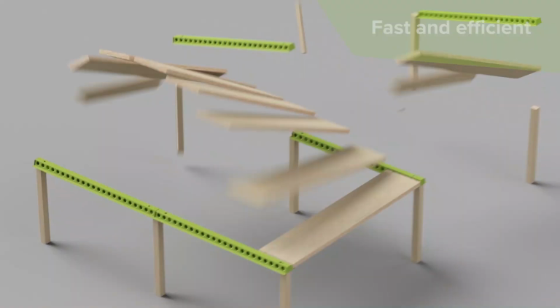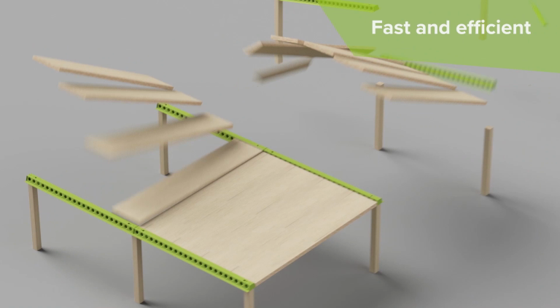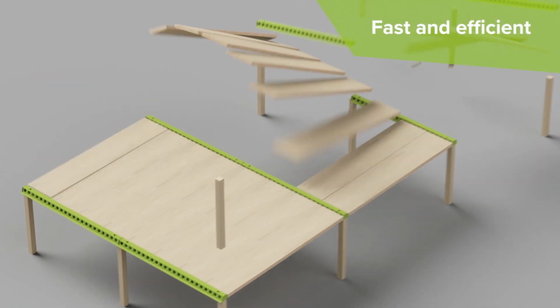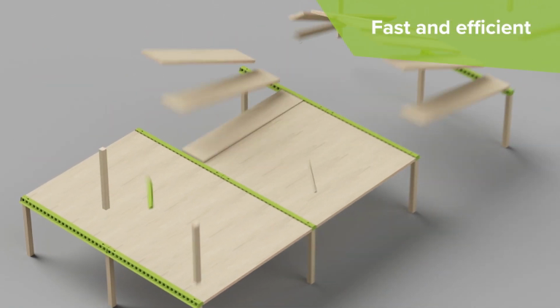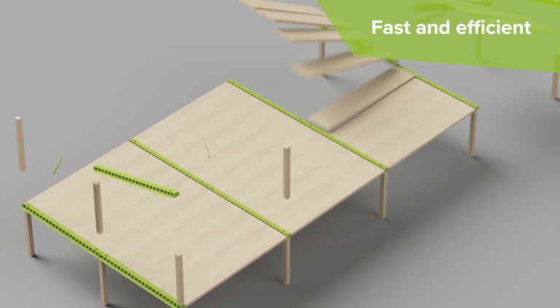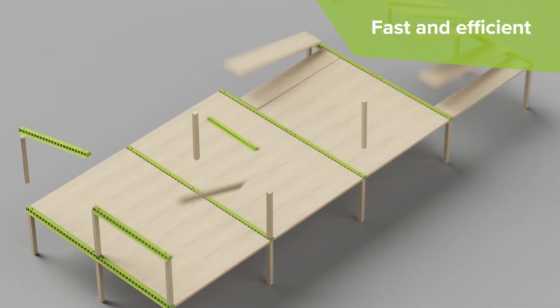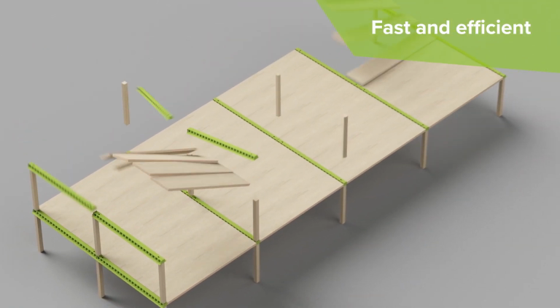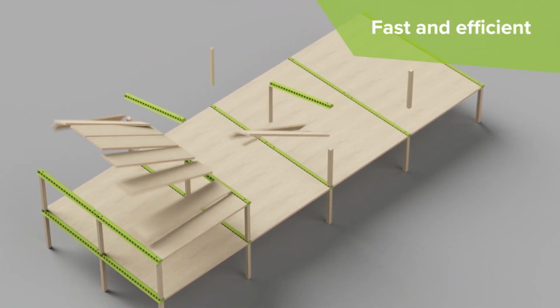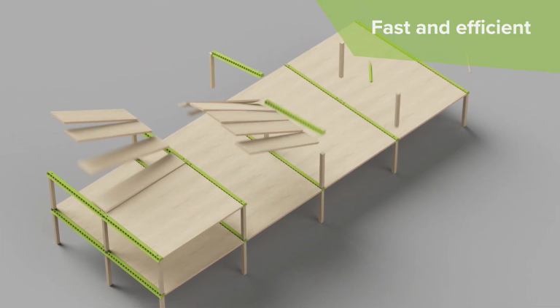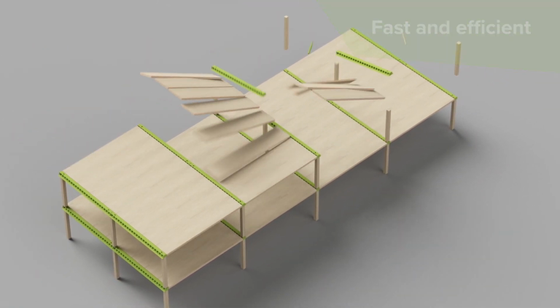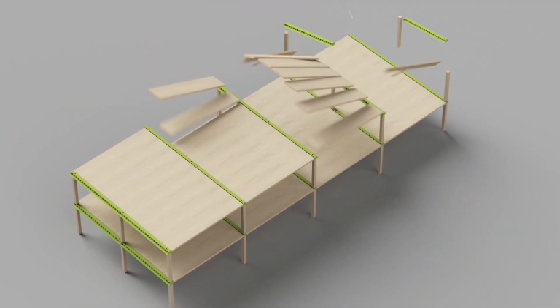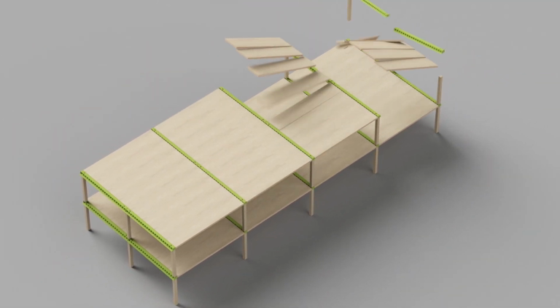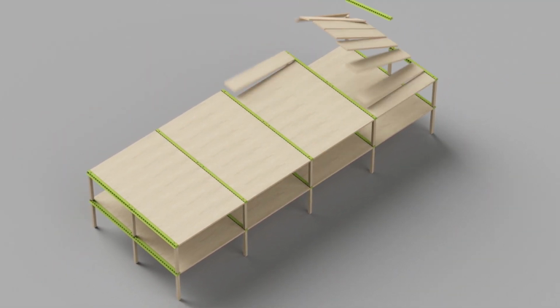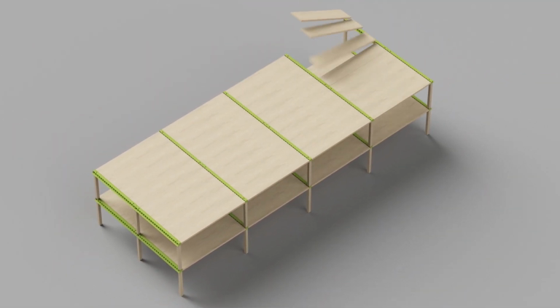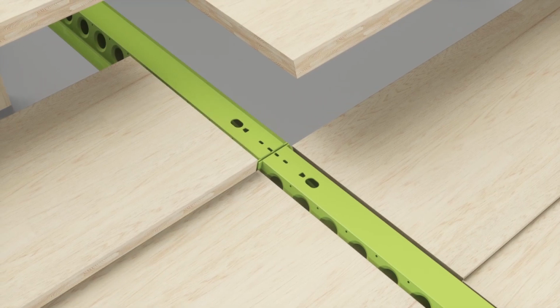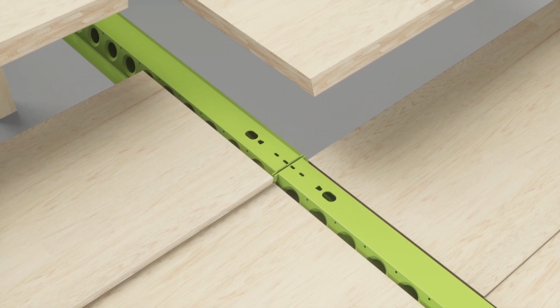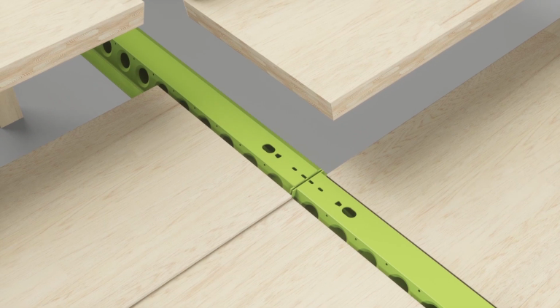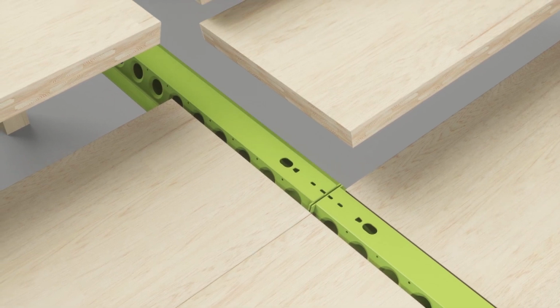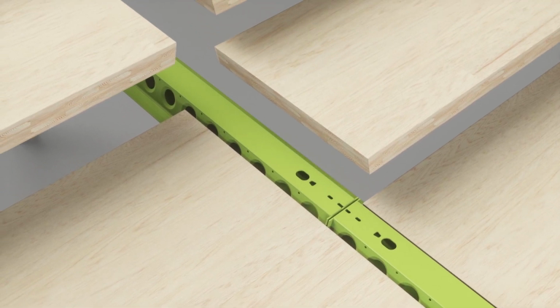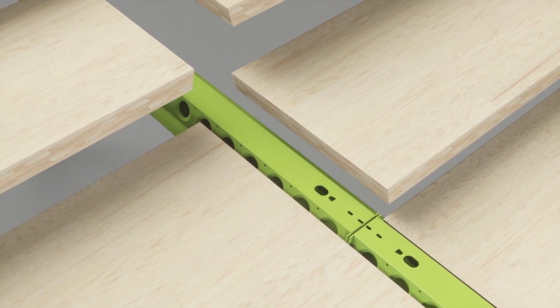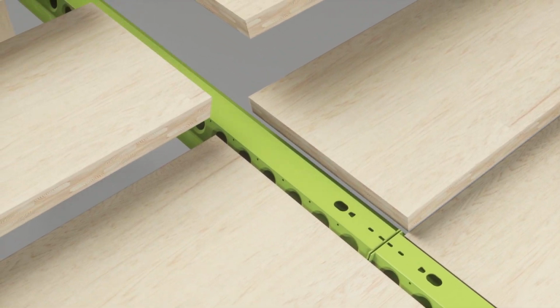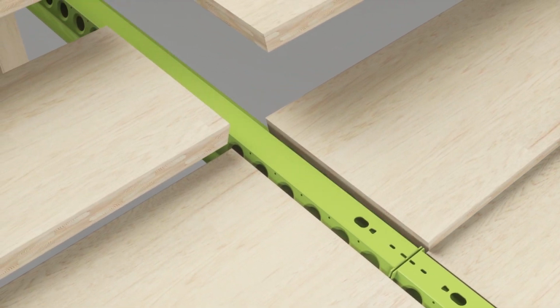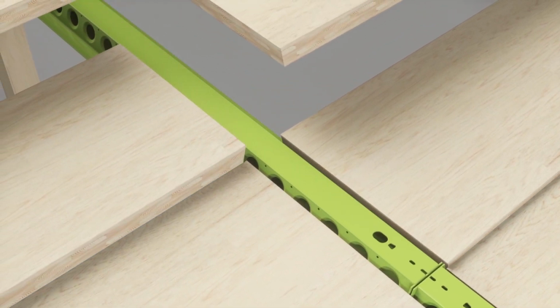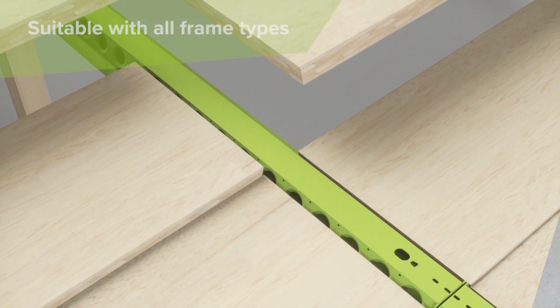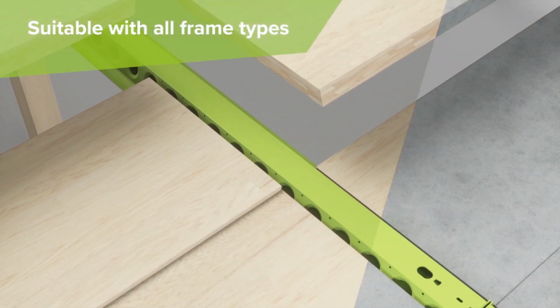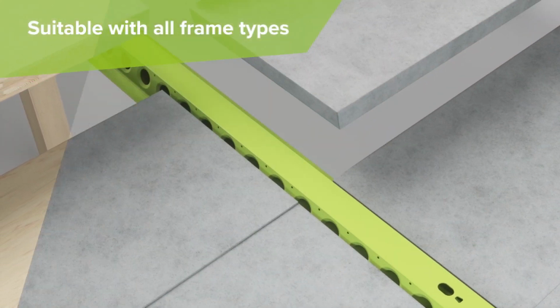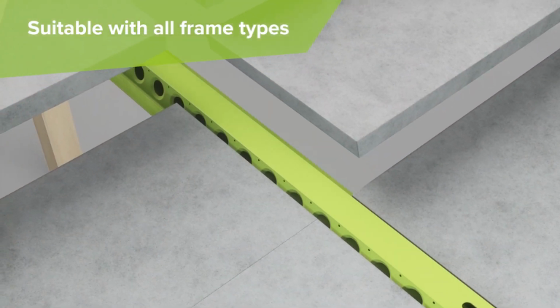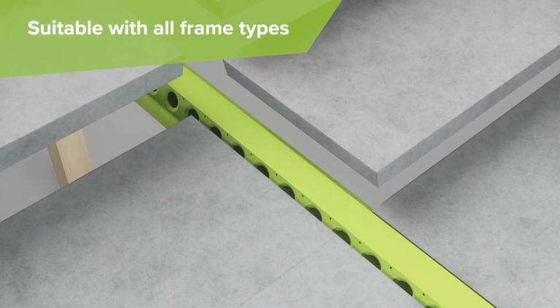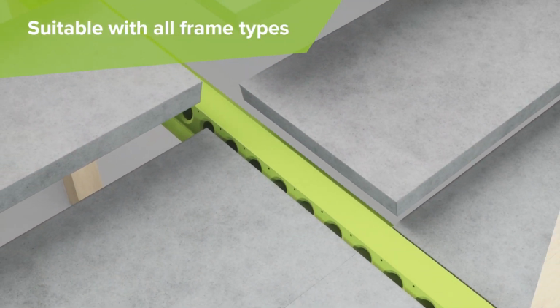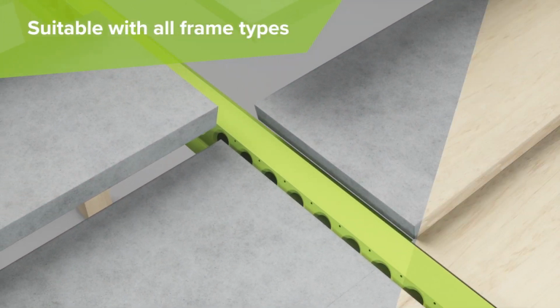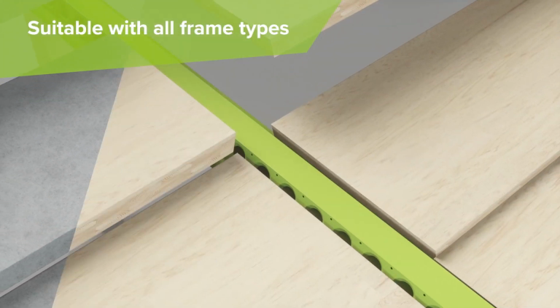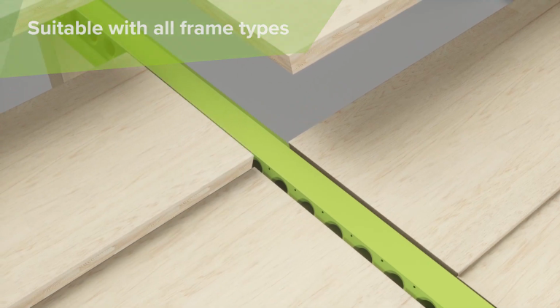PECO's Delta Beam Slim Floor Structure makes our construction process faster and more efficient. Delta Beam is compatible with timber and precast slabs, as well as any other type of slab.